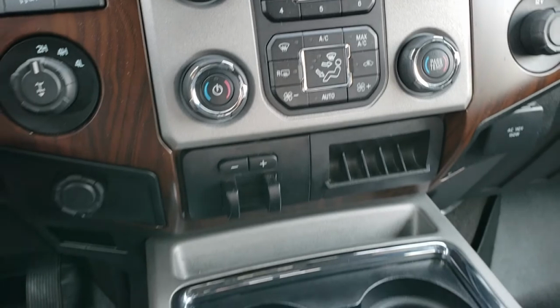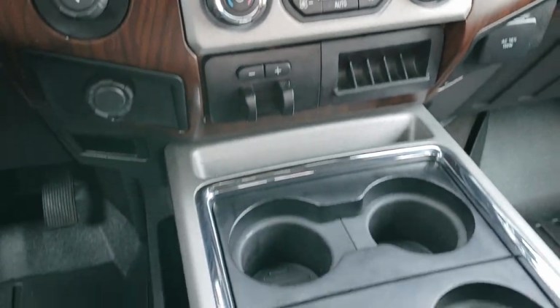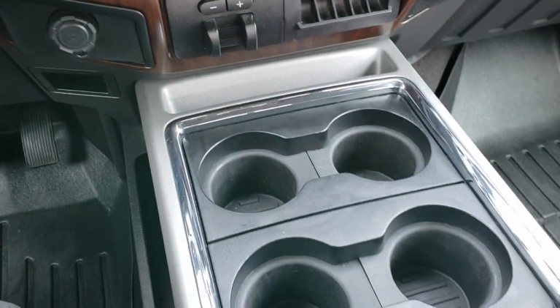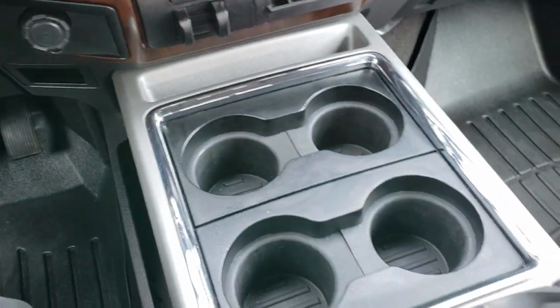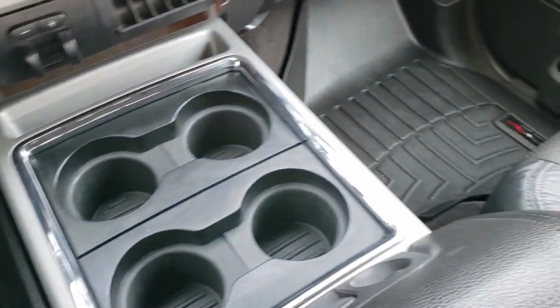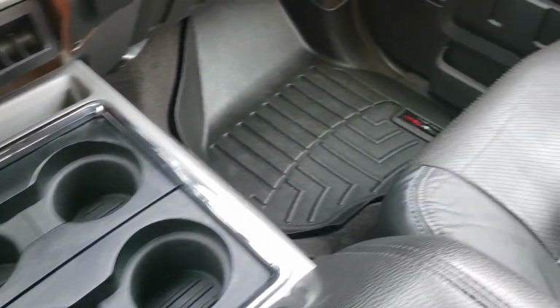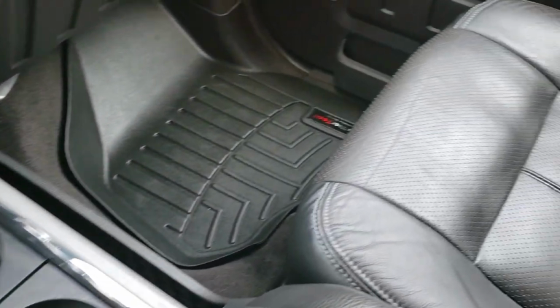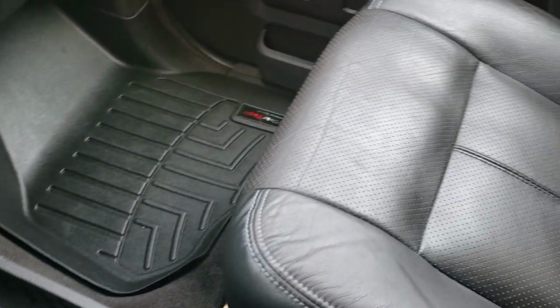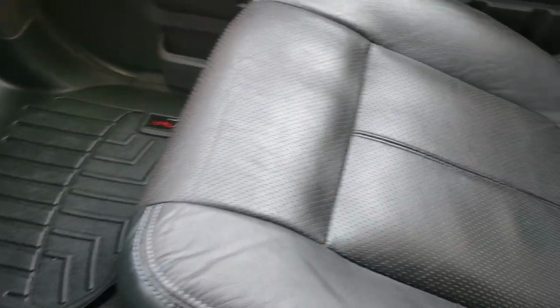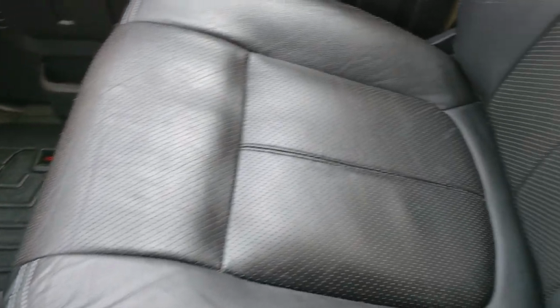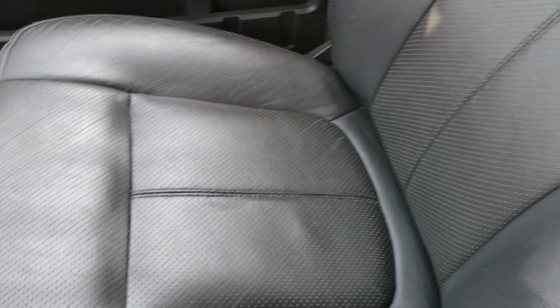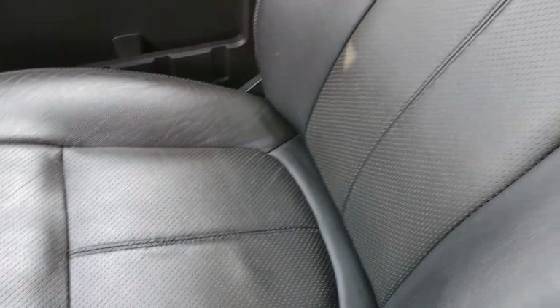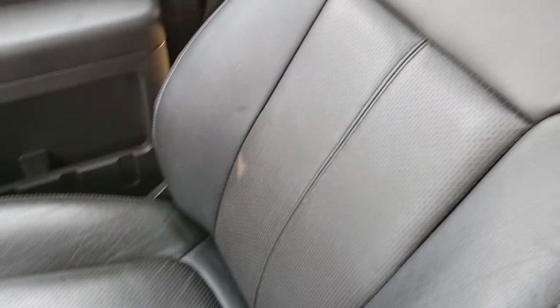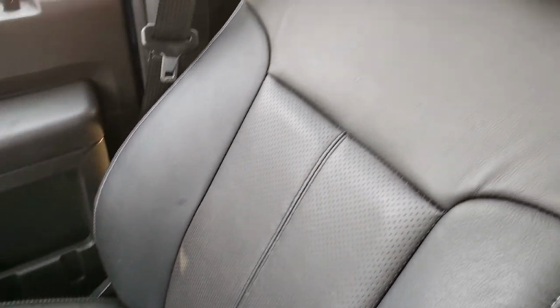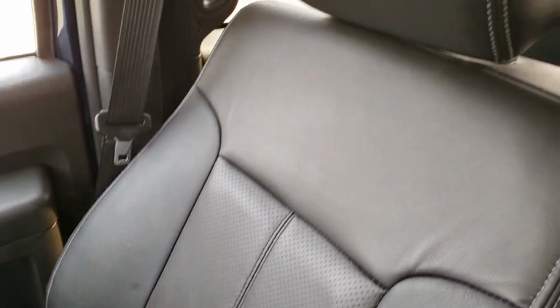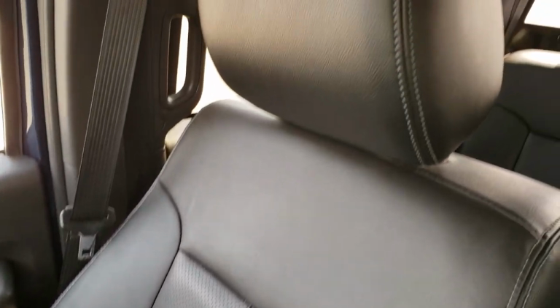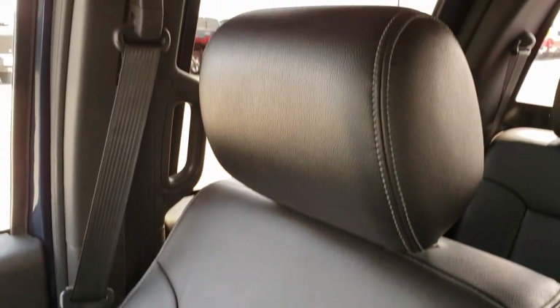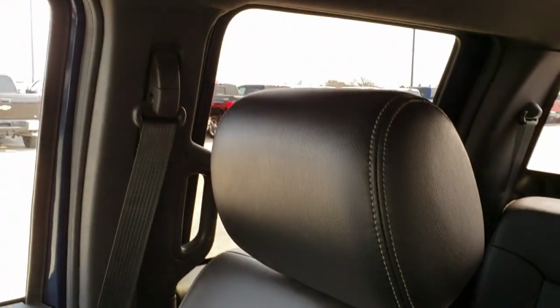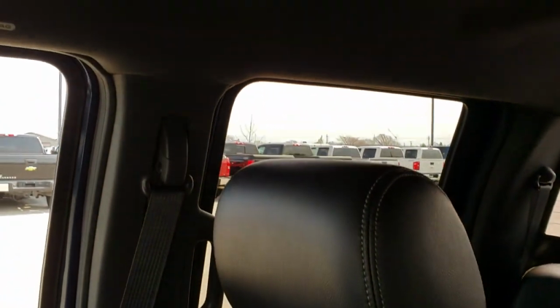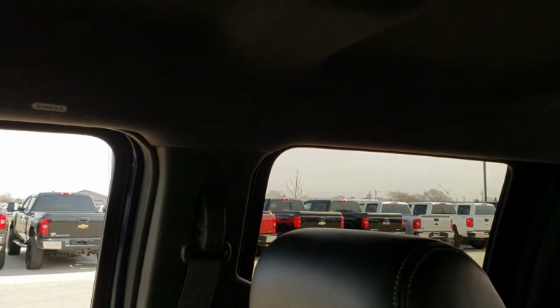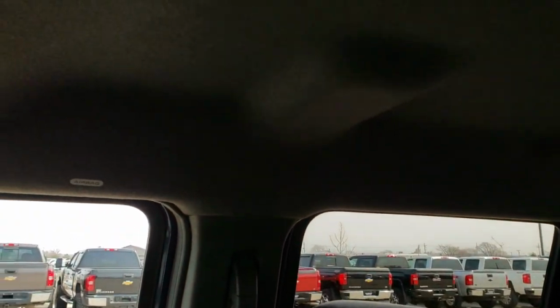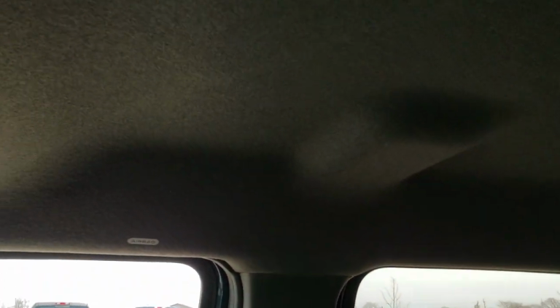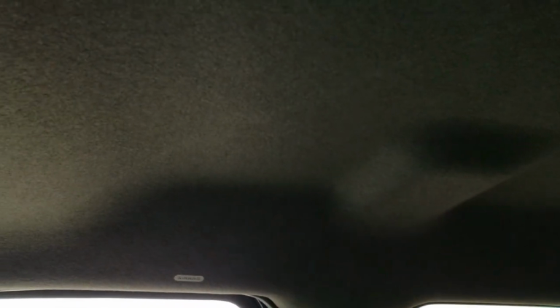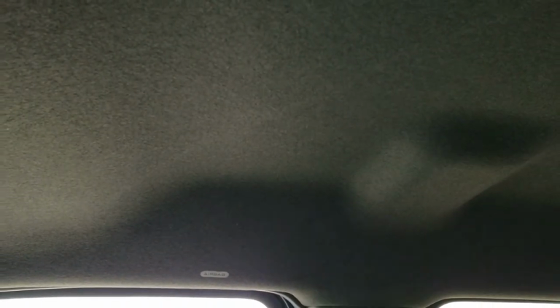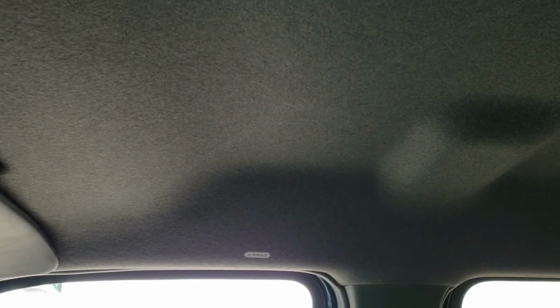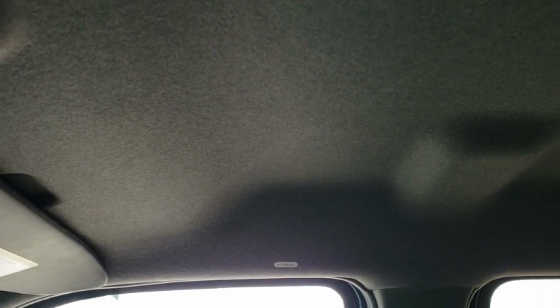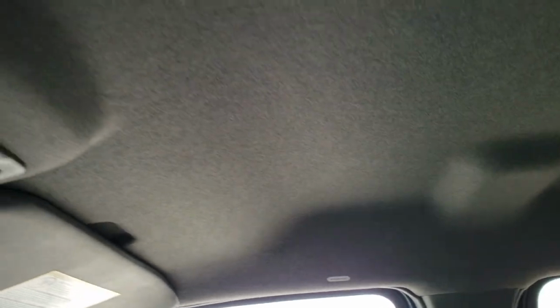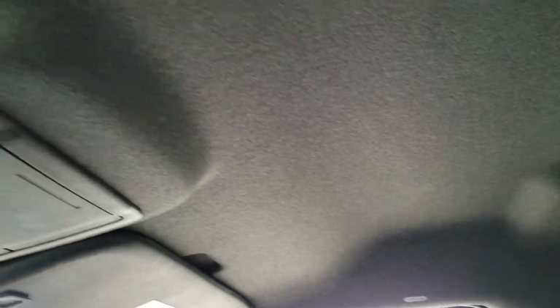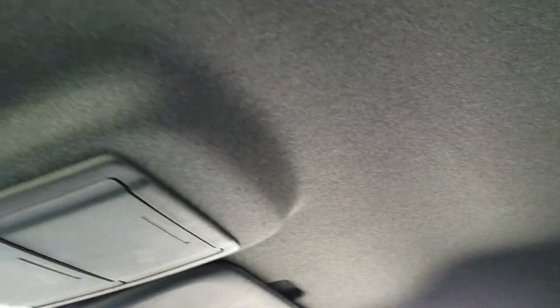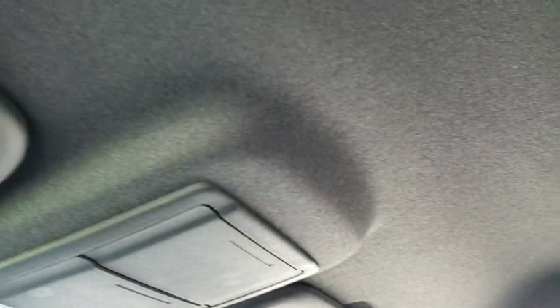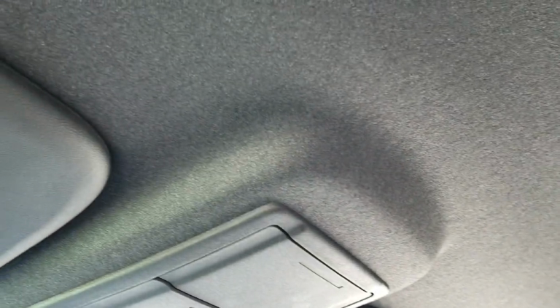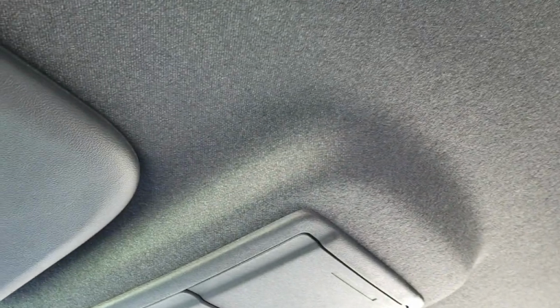Very nice and clean inside this truck. I don't think it's ever been smoked in — it smells very clean inside. Passenger's seat is absolutely perfect. It does have side curtain airbags, and the headliner is in really nice condition as well.